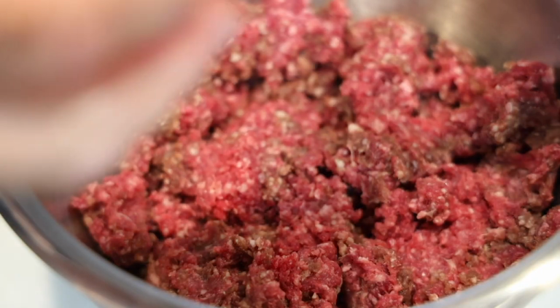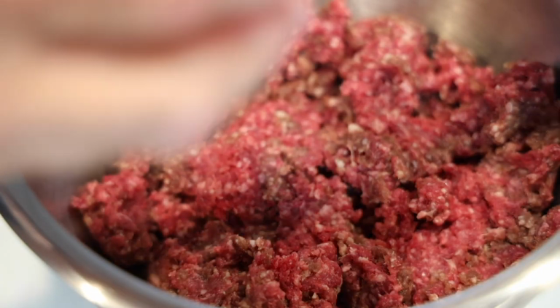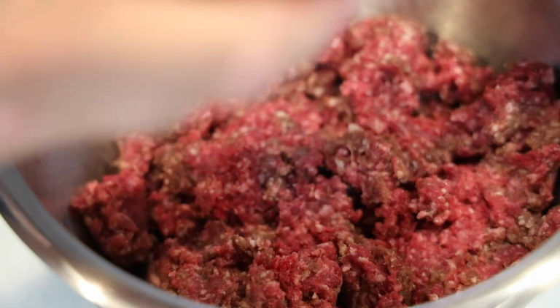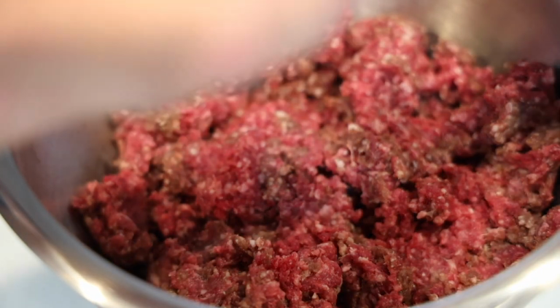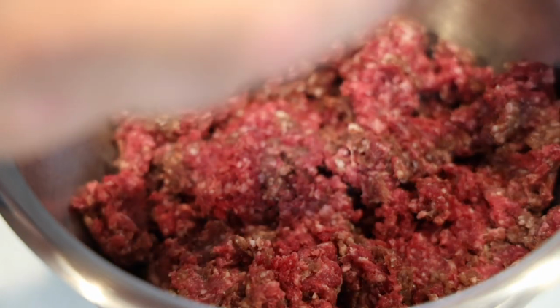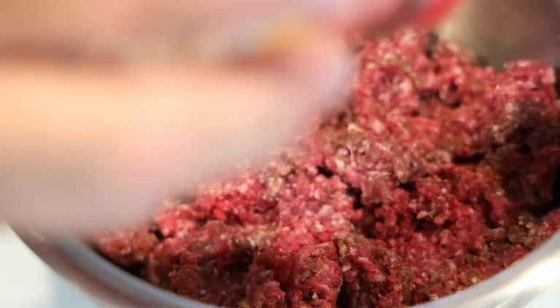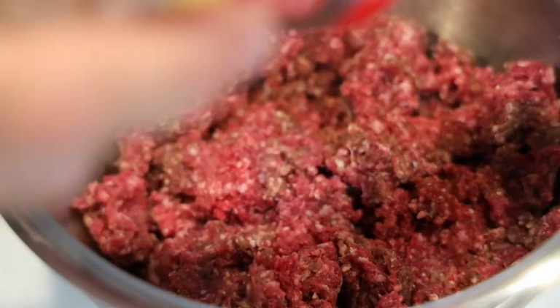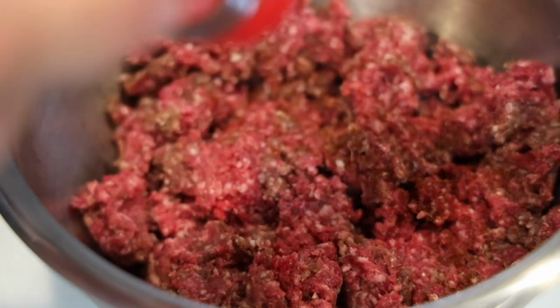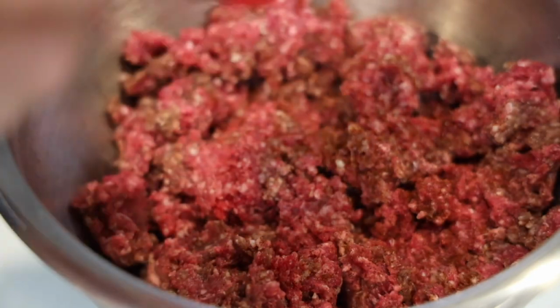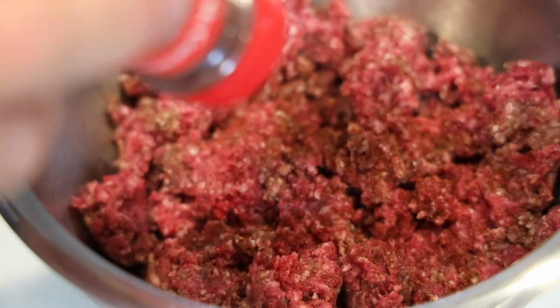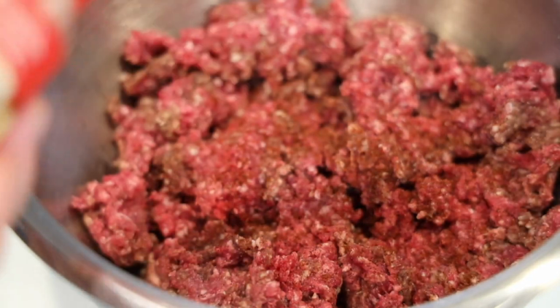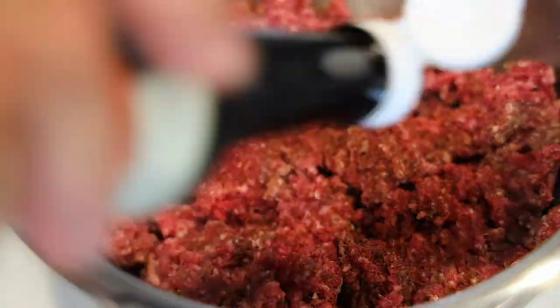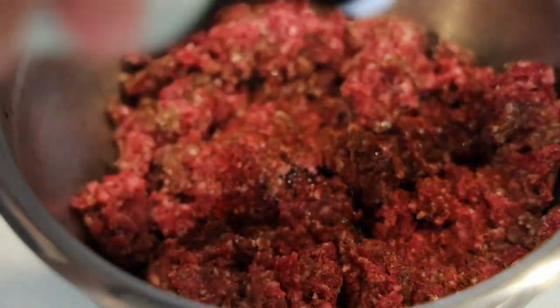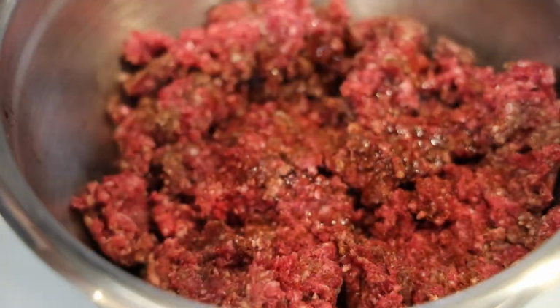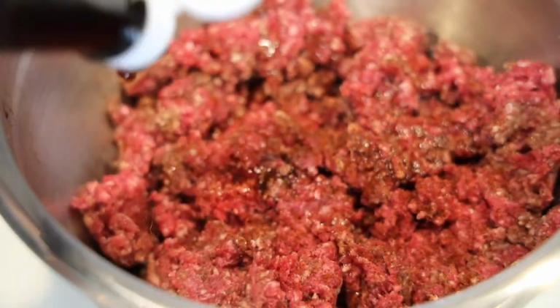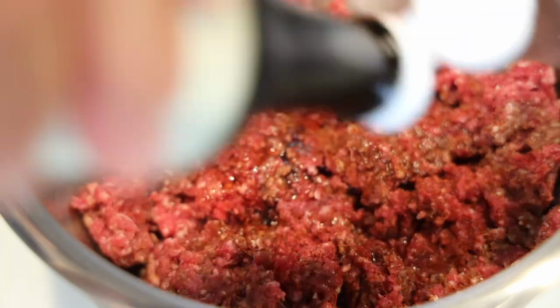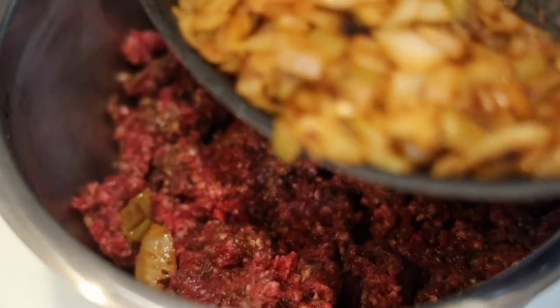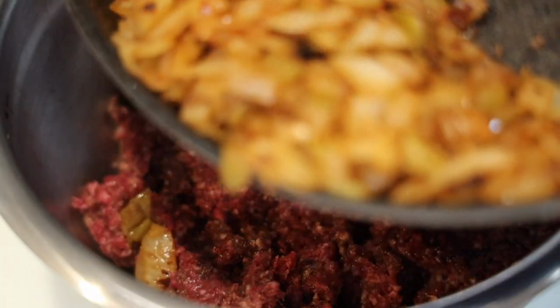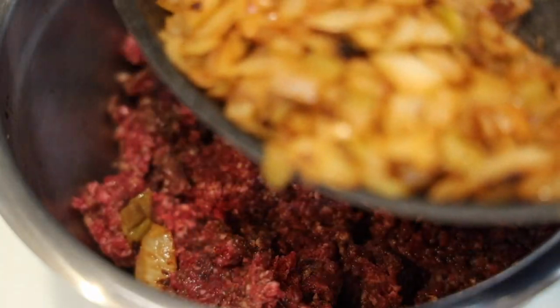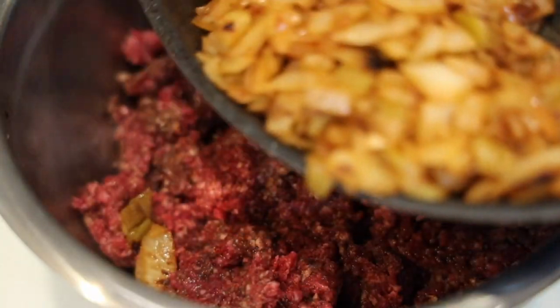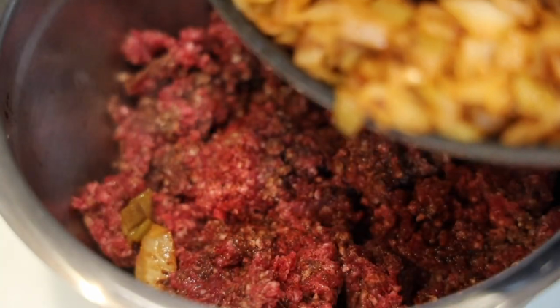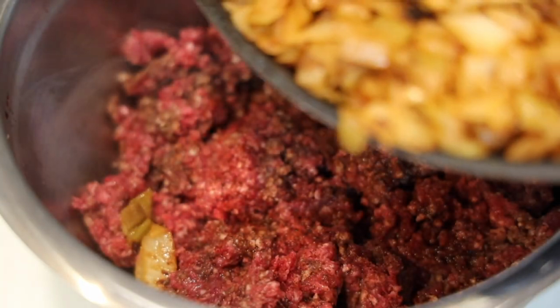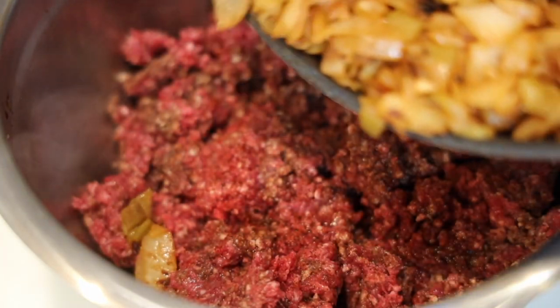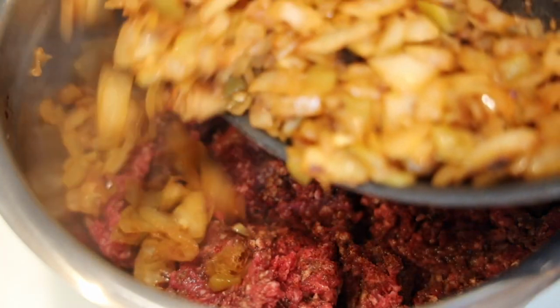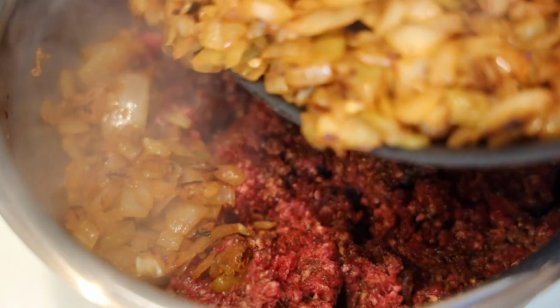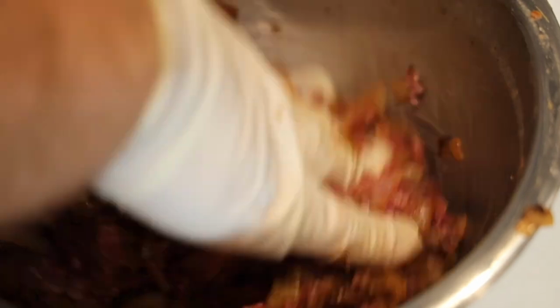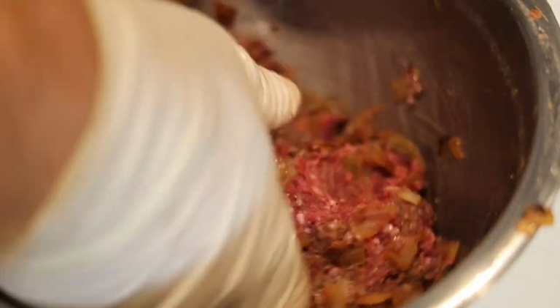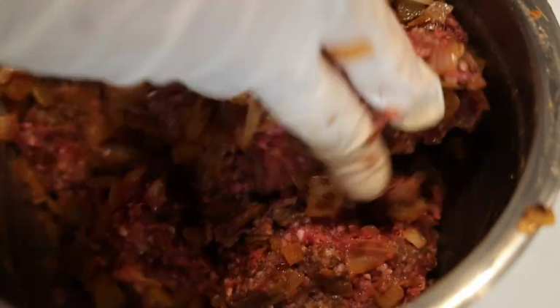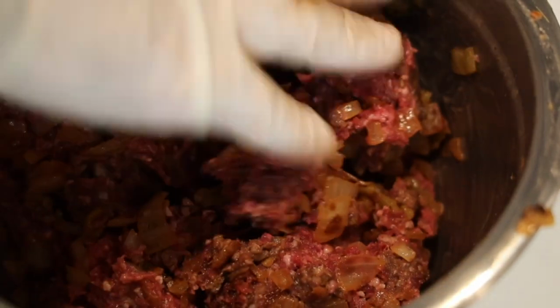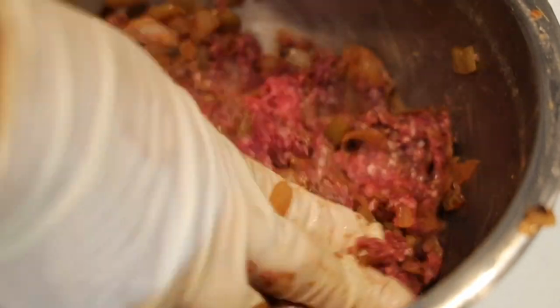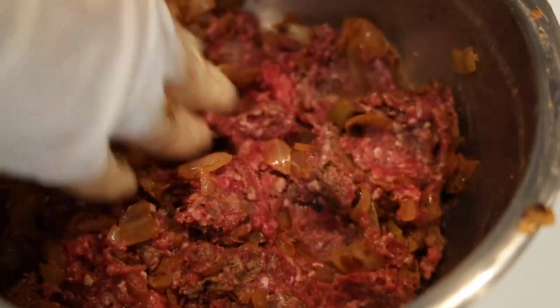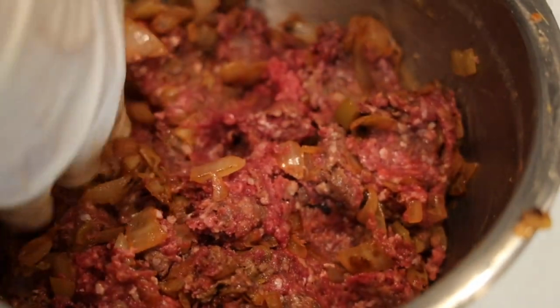While that changes color and falls in love, I take two pounds of fresh ground venison. I shake in some chili powder, some Worcestershire, salt, and pepper. Then I add in all my onions and chilies and just give it a good tumble.